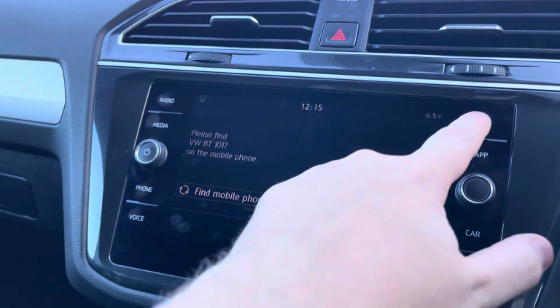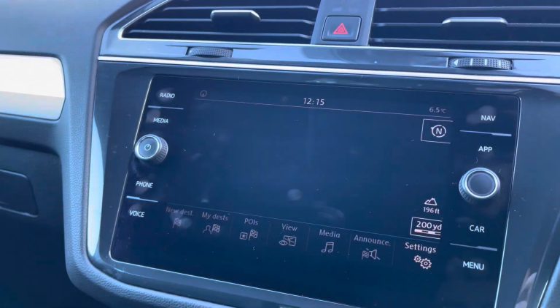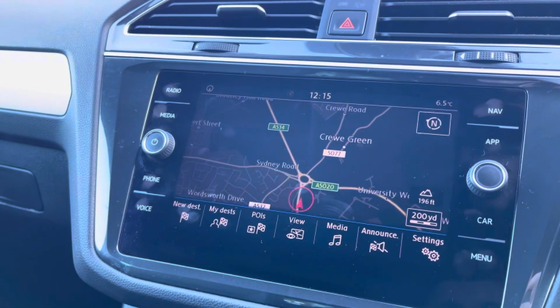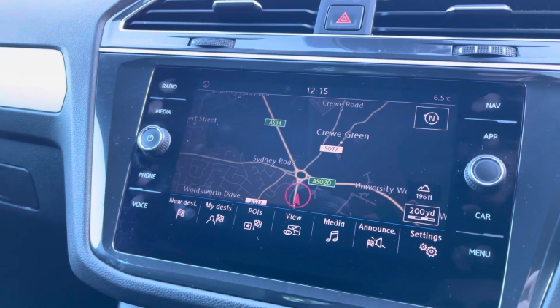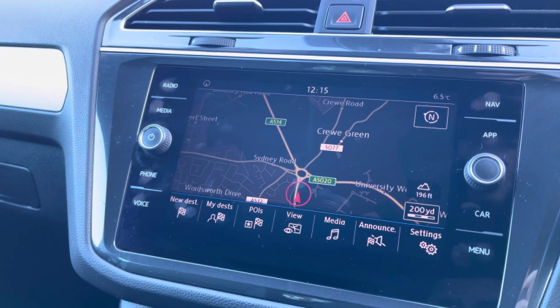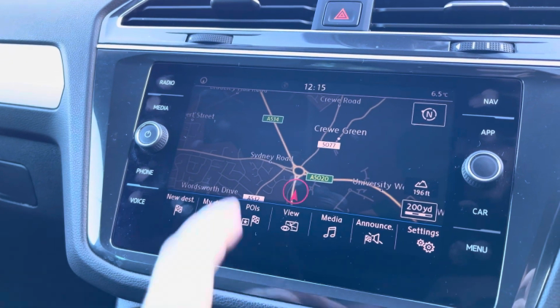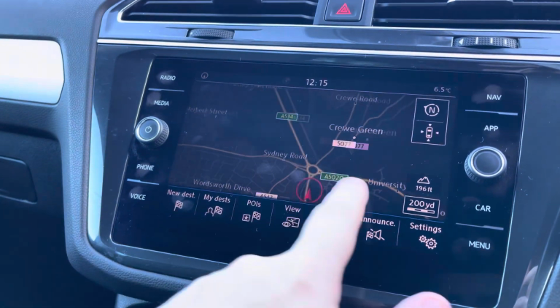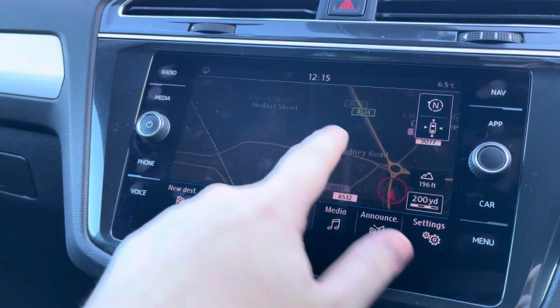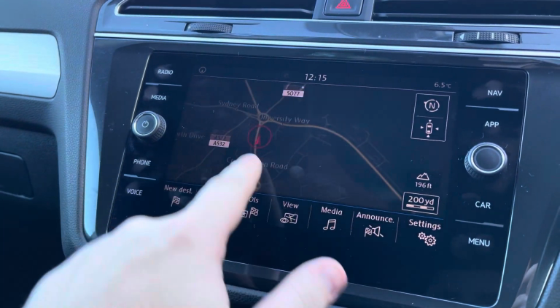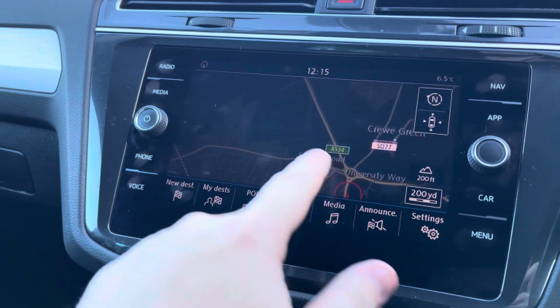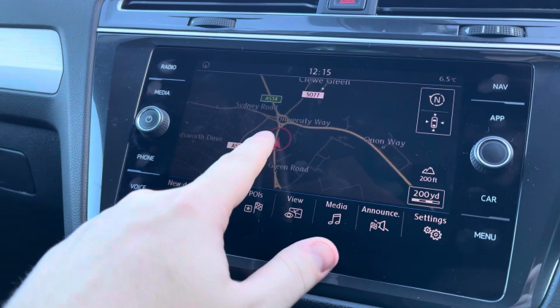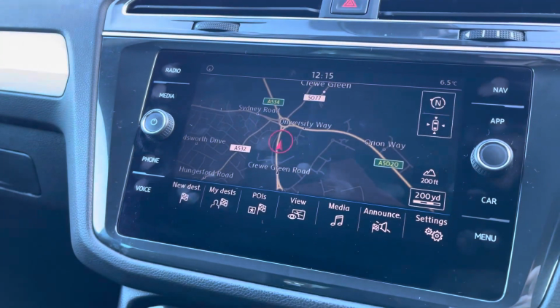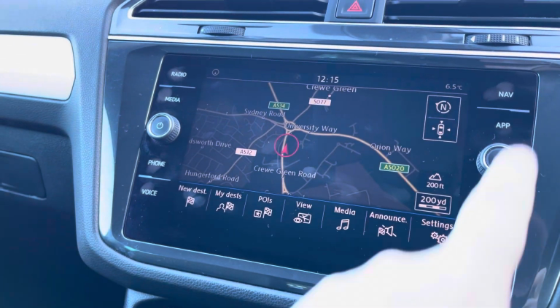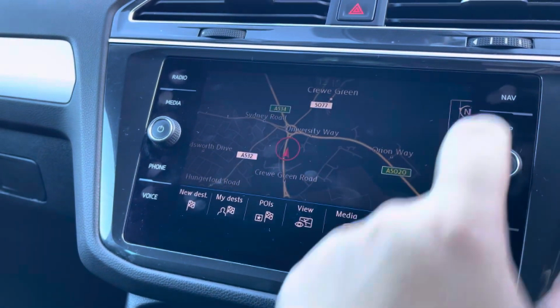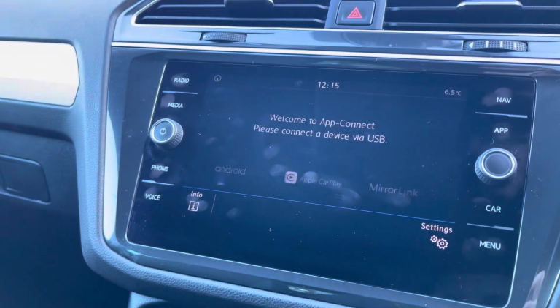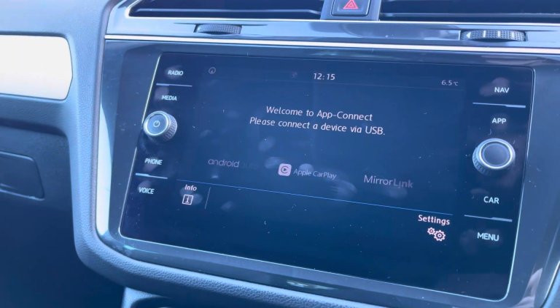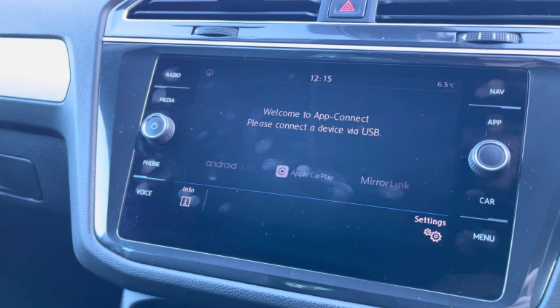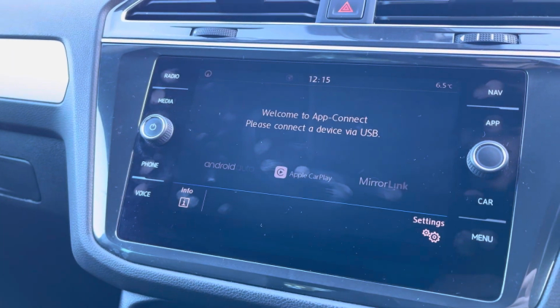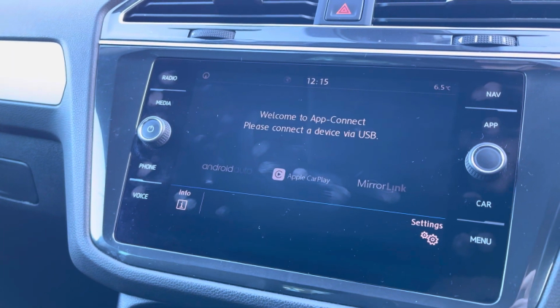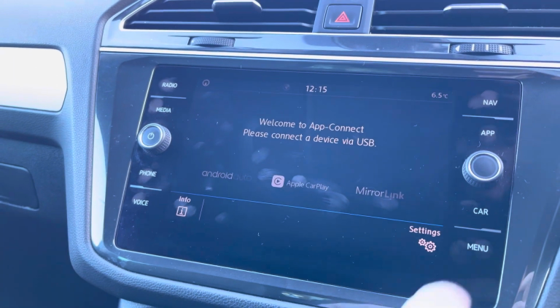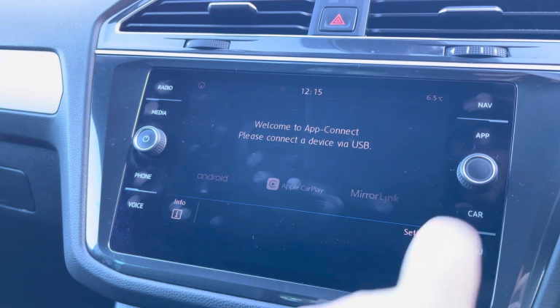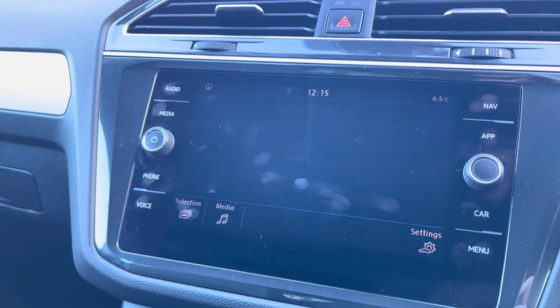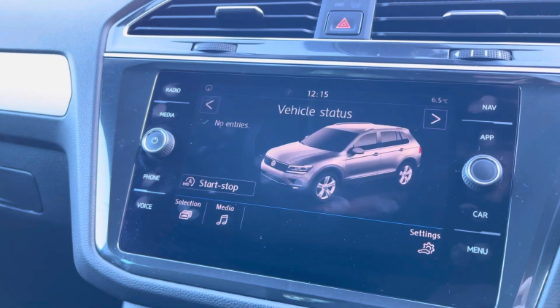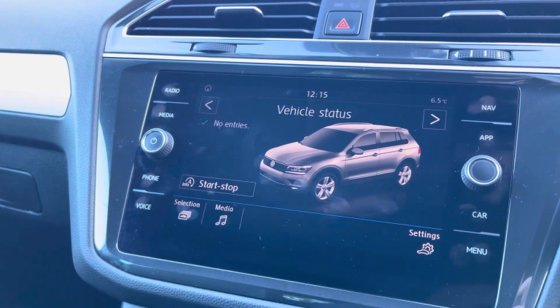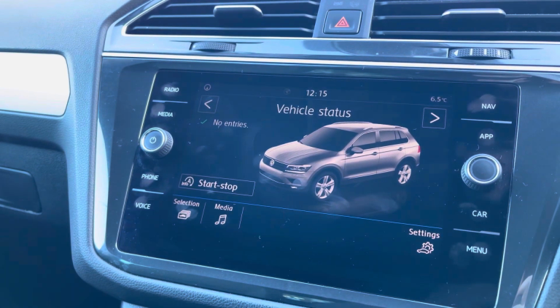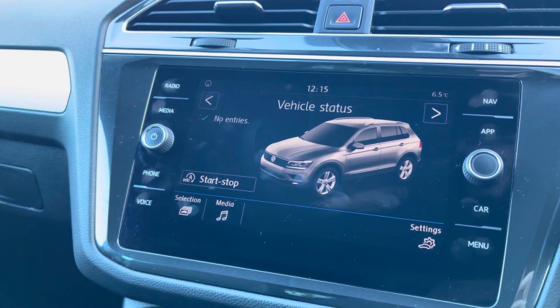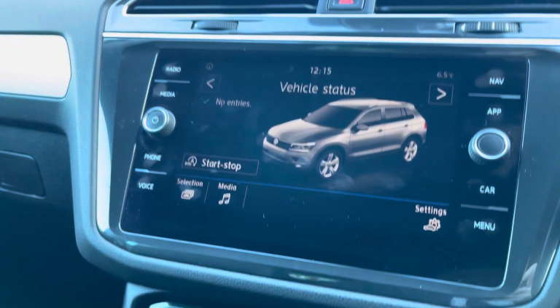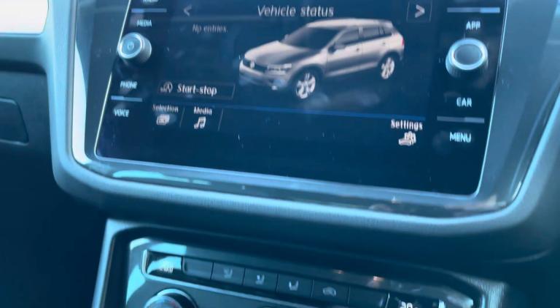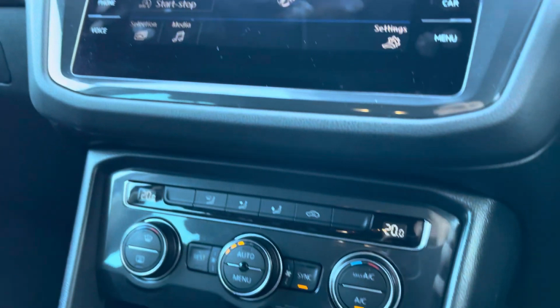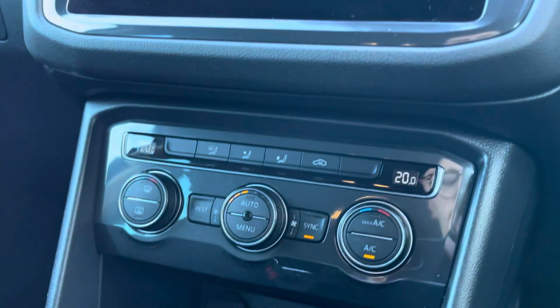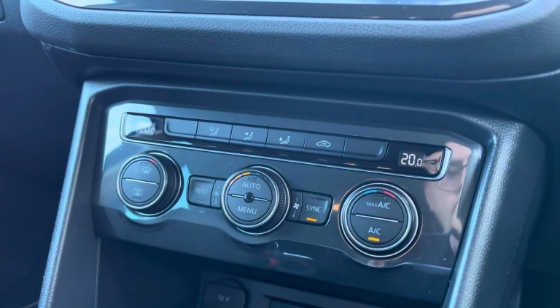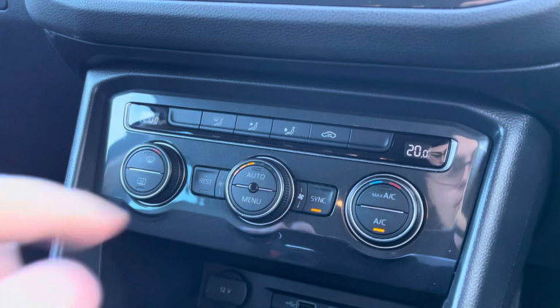If that's not to your music taste, you can connect your phone via Bluetooth connectivity. And ensuring that you don't get lost on unknown roads is the satellite navigation. For ease of viewing, you can also connect your phone via Apple CarPlay and Android Auto, so it's like using your phone while on the go.